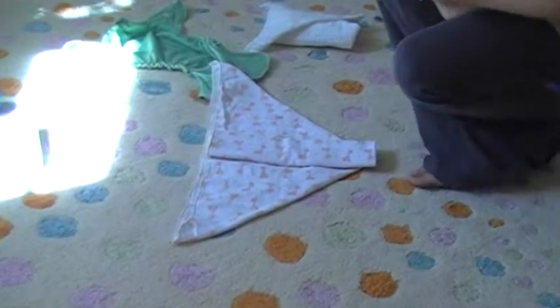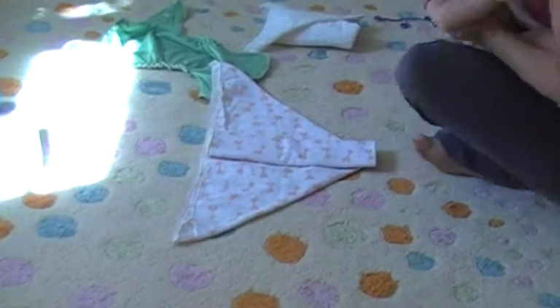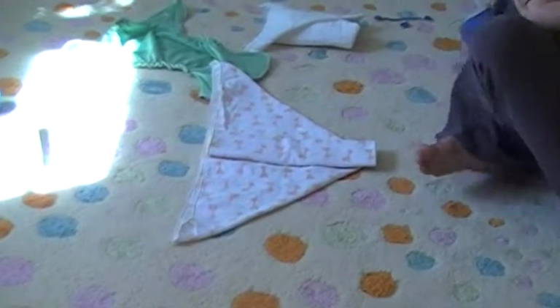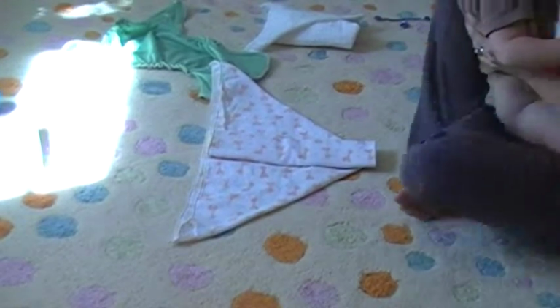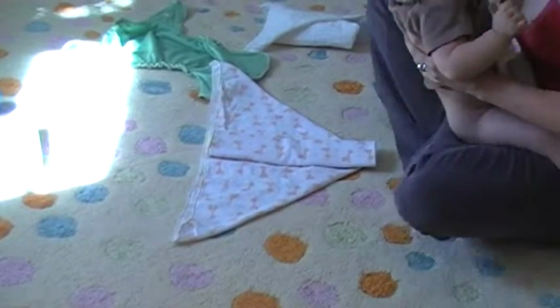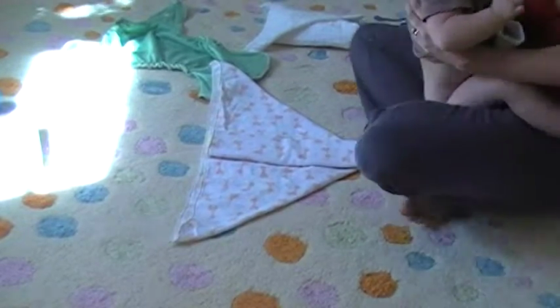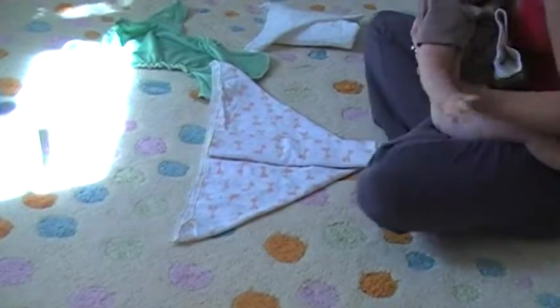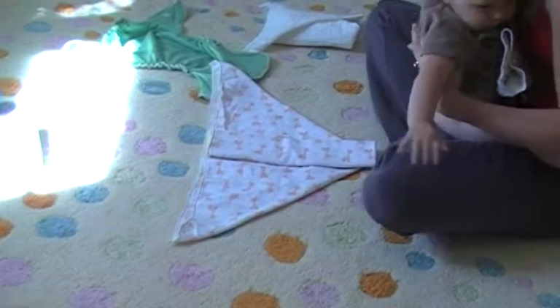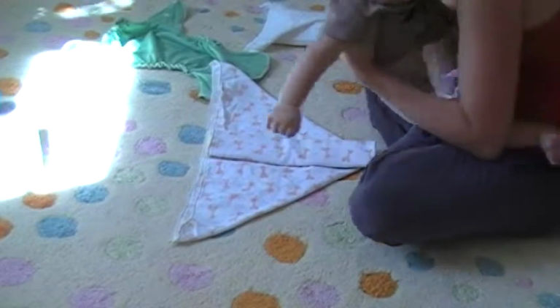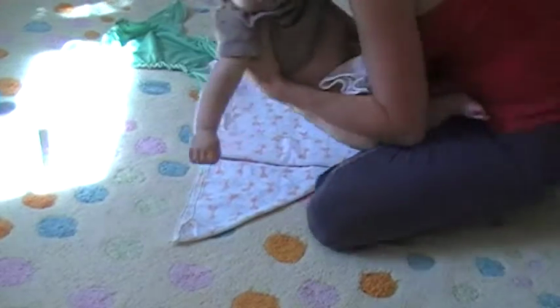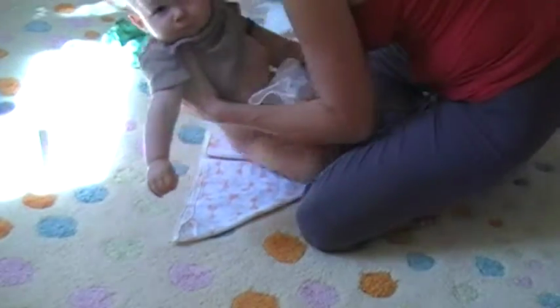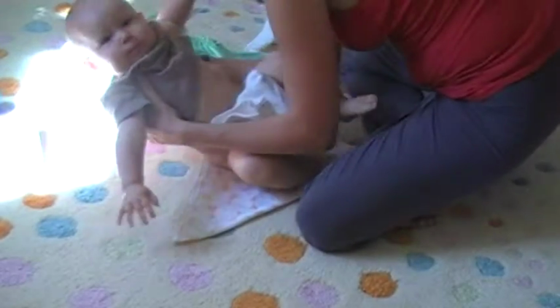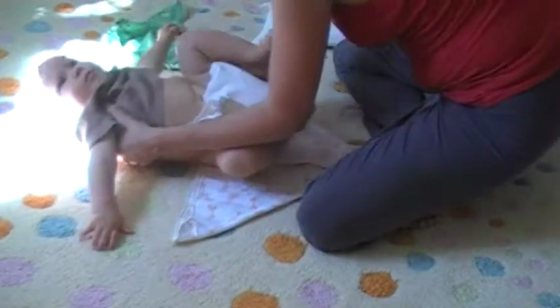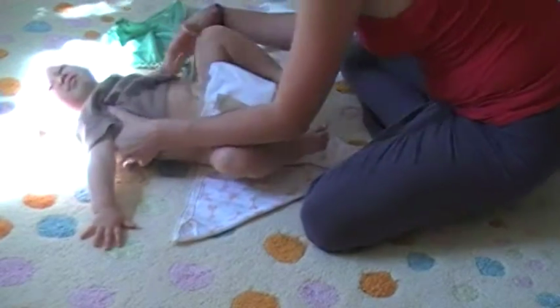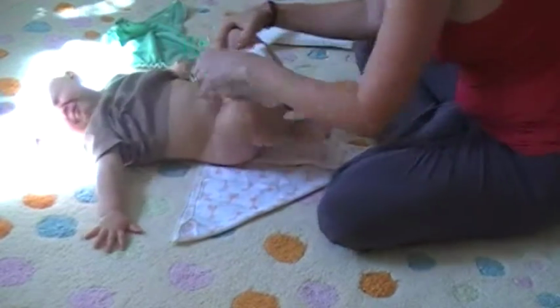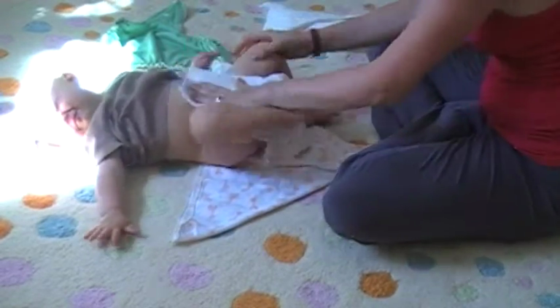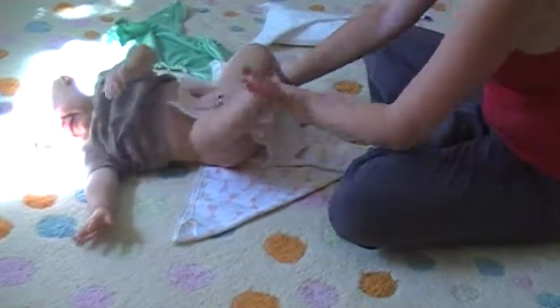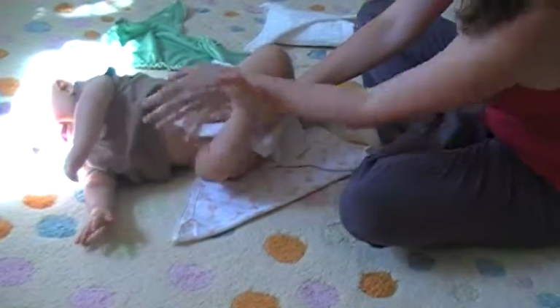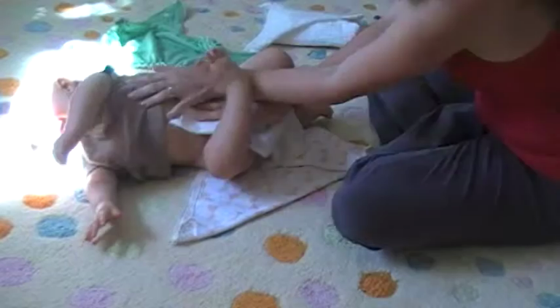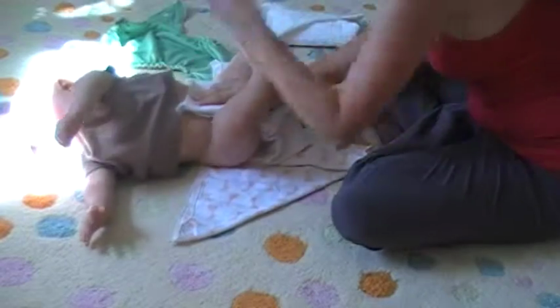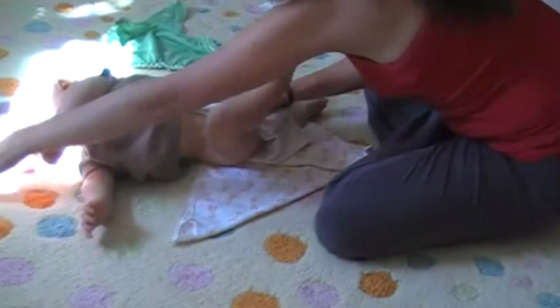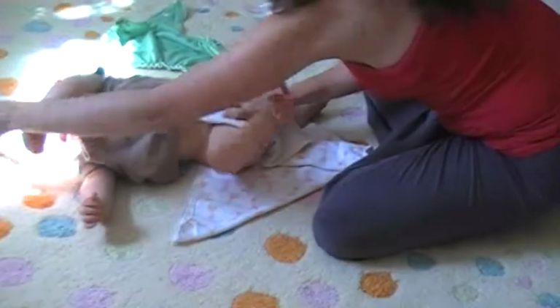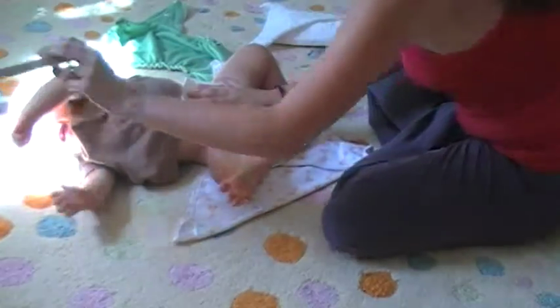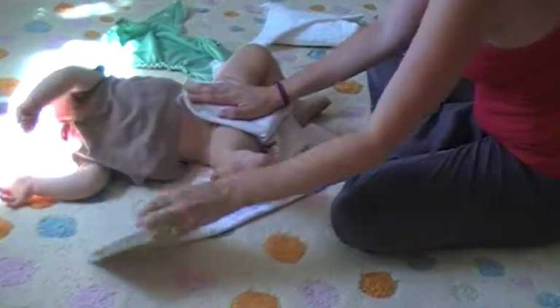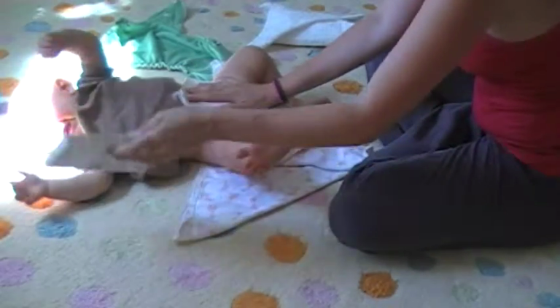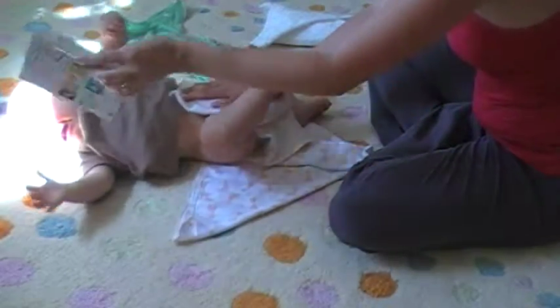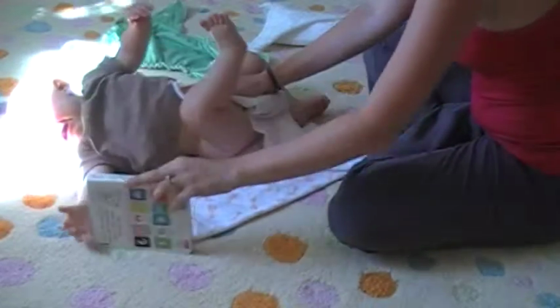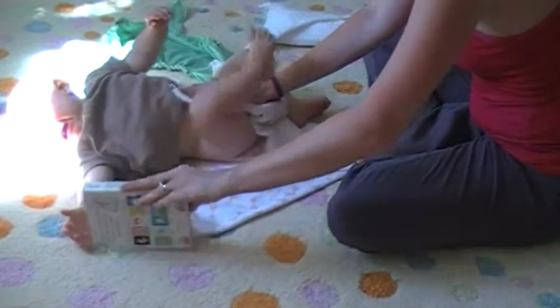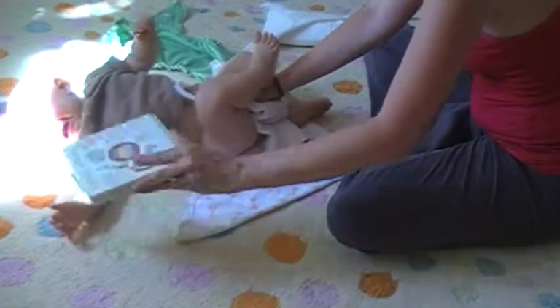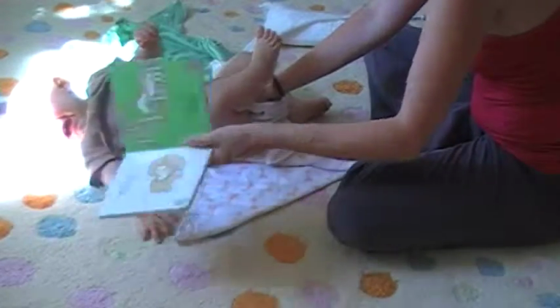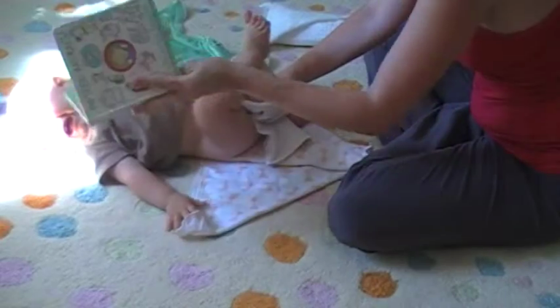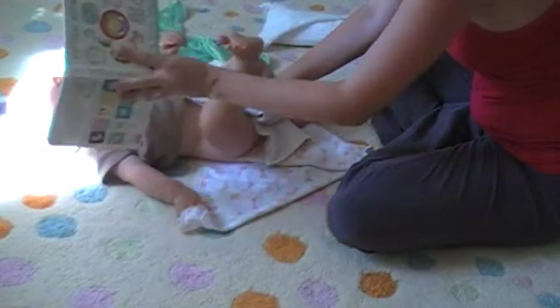We're just going to lay. Do you want to look at your book? Hopefully she'll cooperate for a little bit. It's time for nap time.